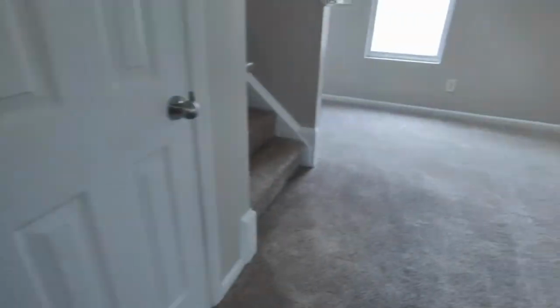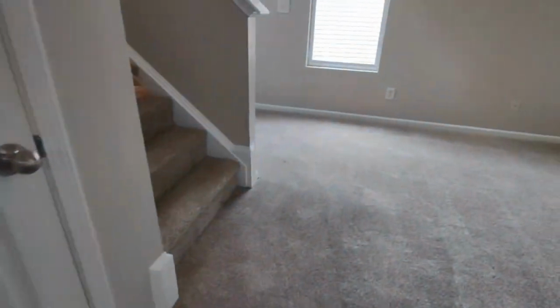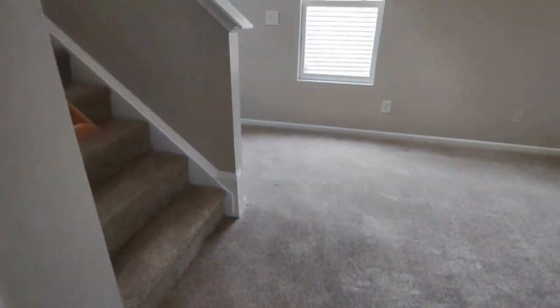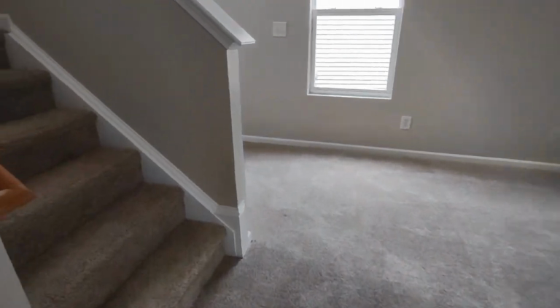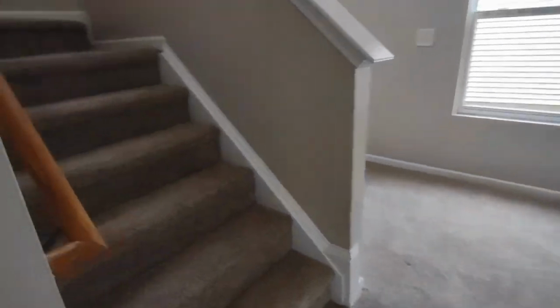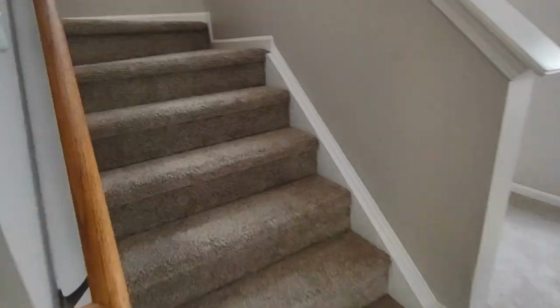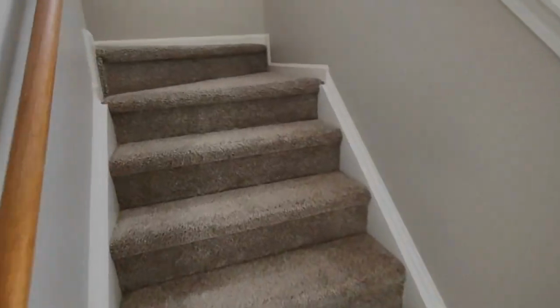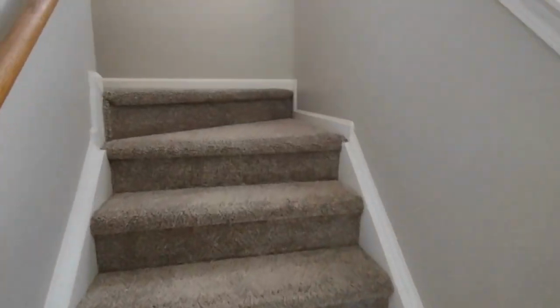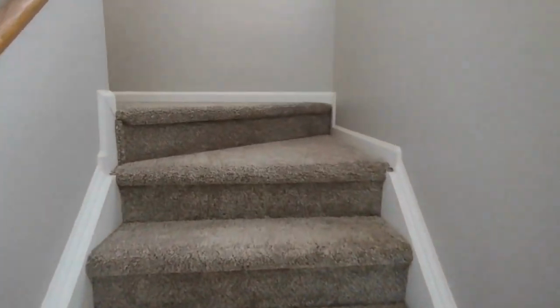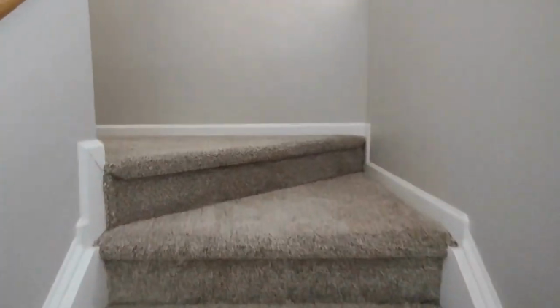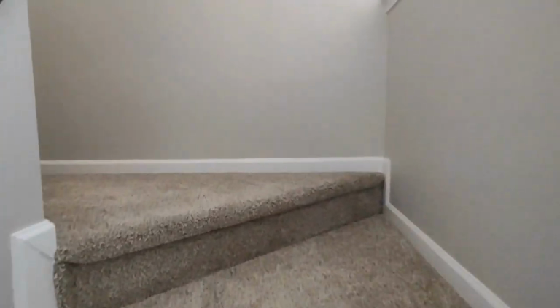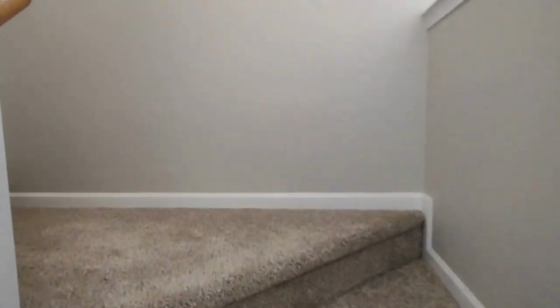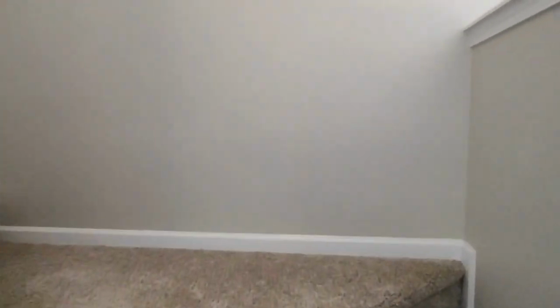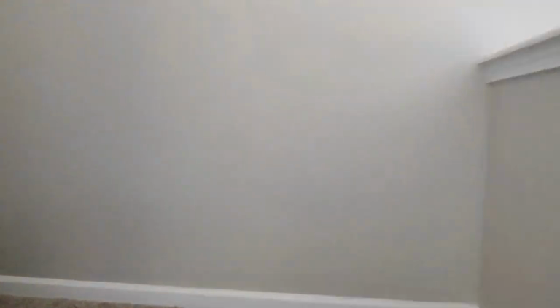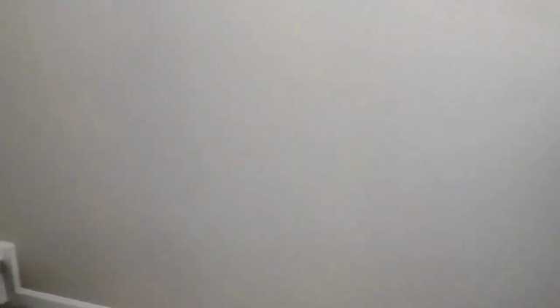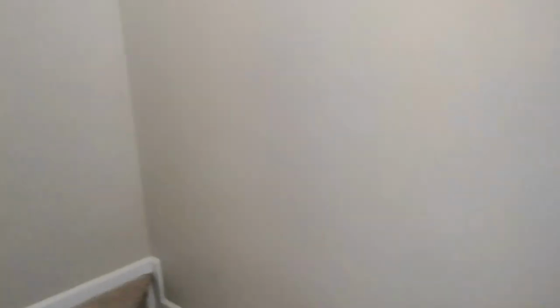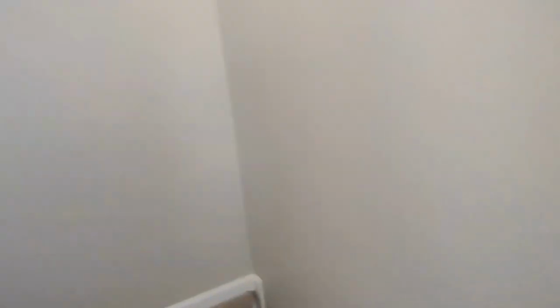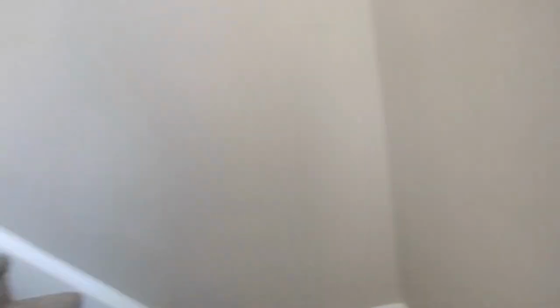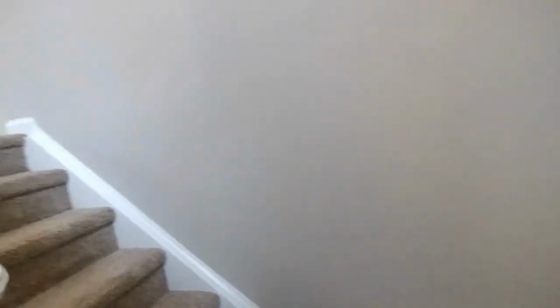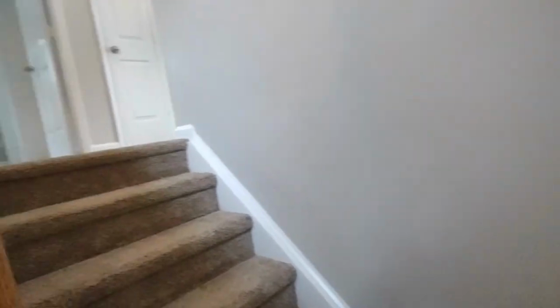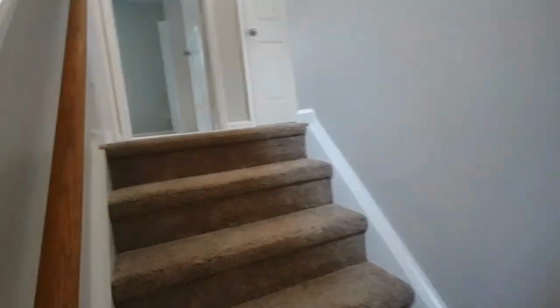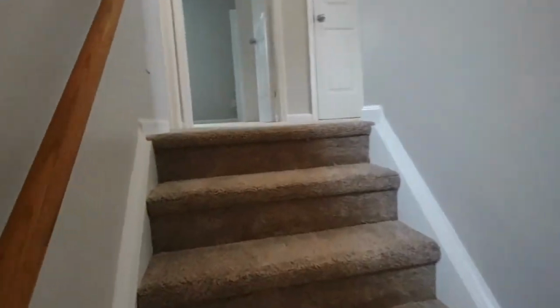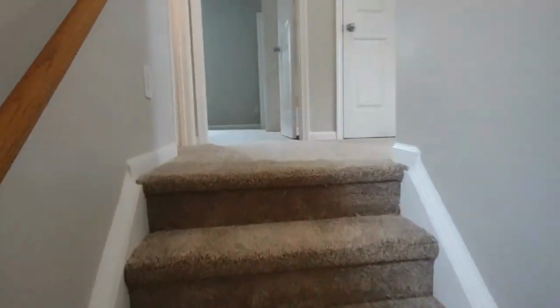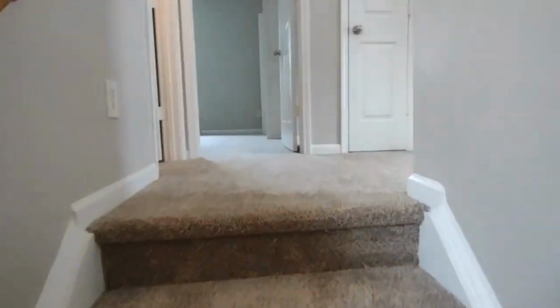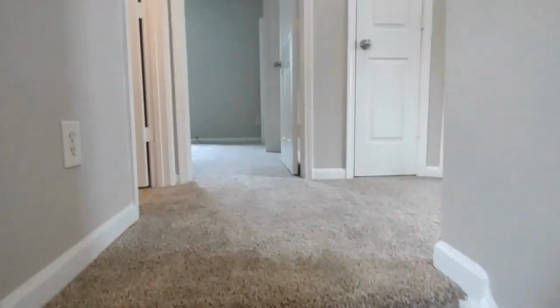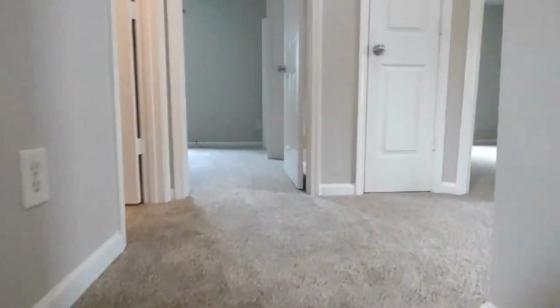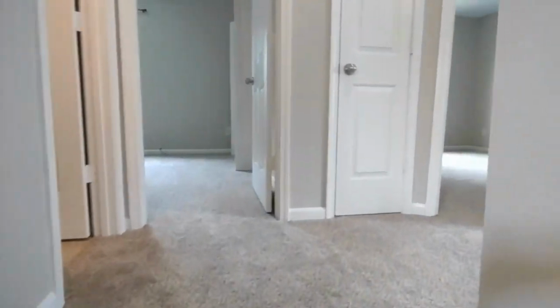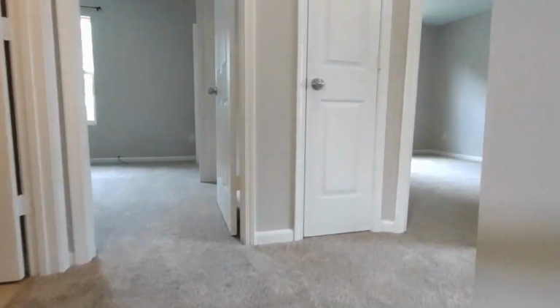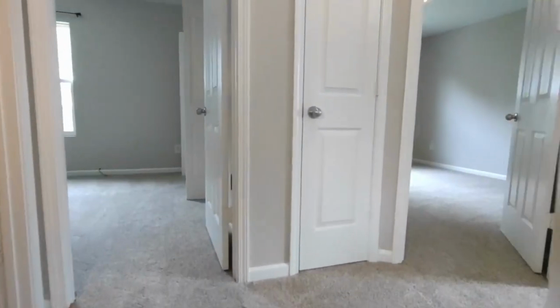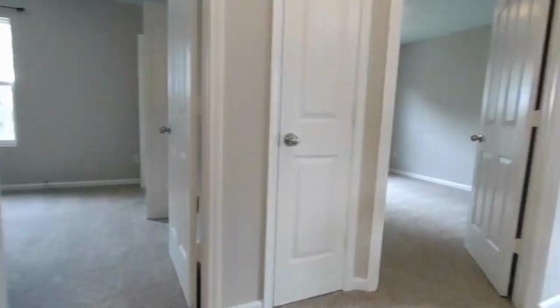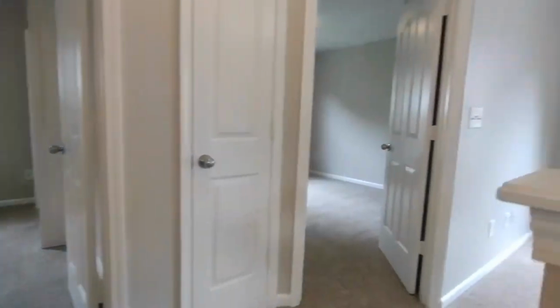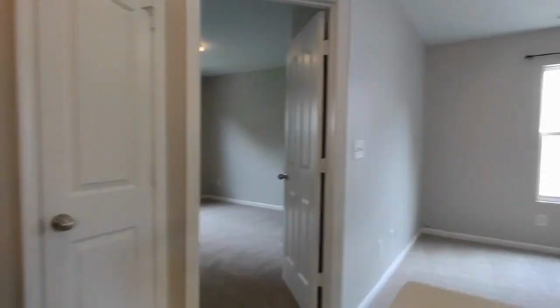Now let's go upstairs to see the bedrooms. At the top of the stairs to your right, you will see a bonus room area.